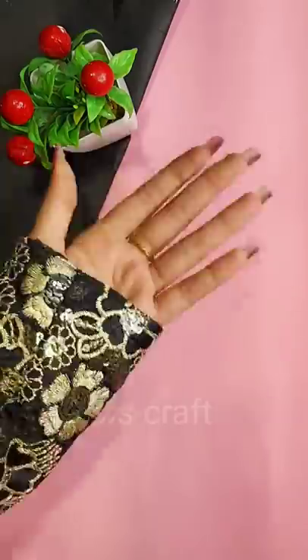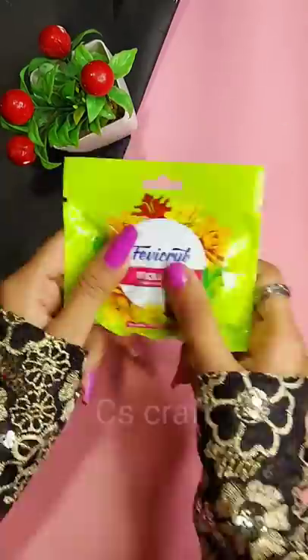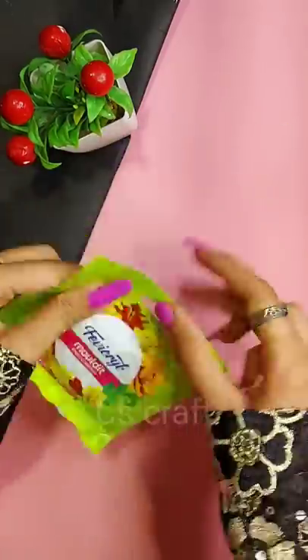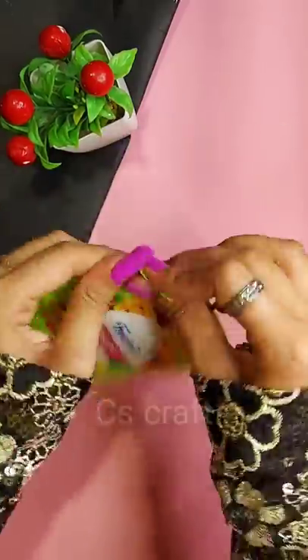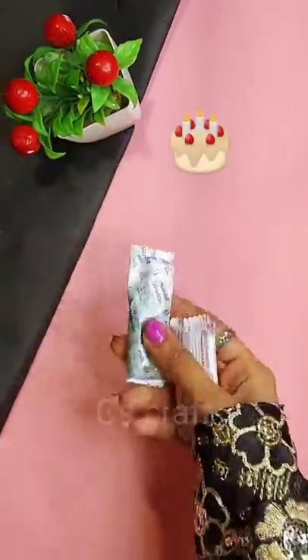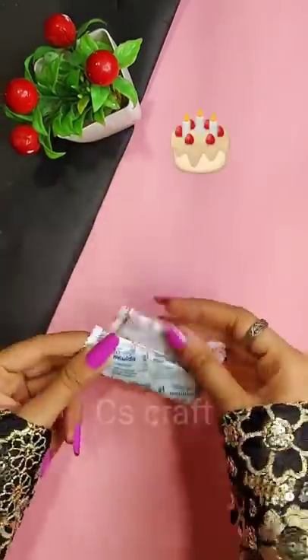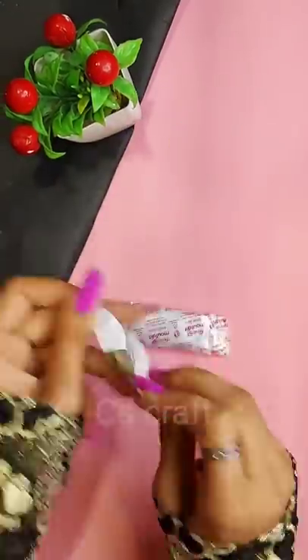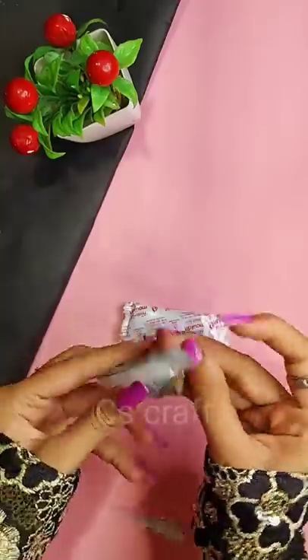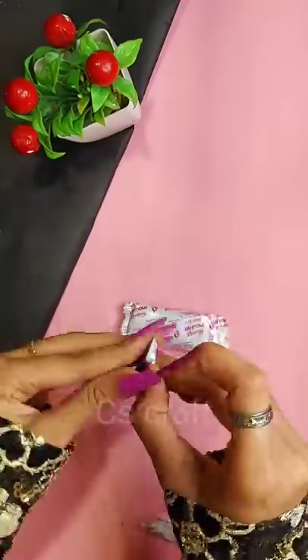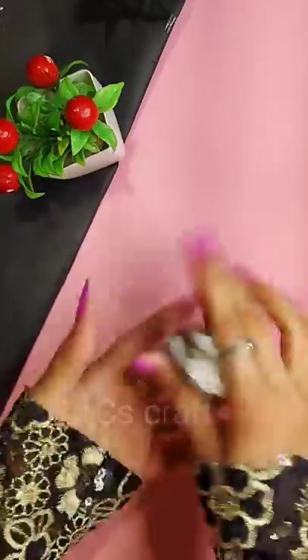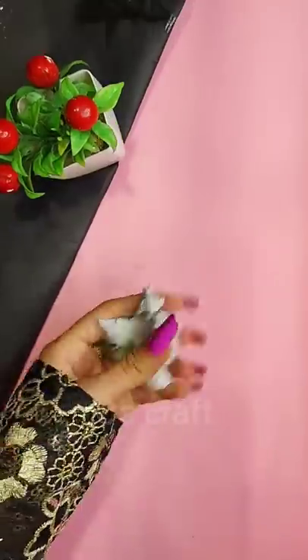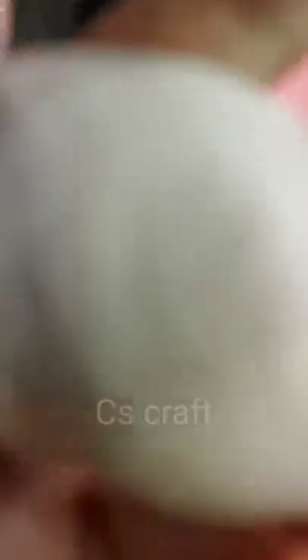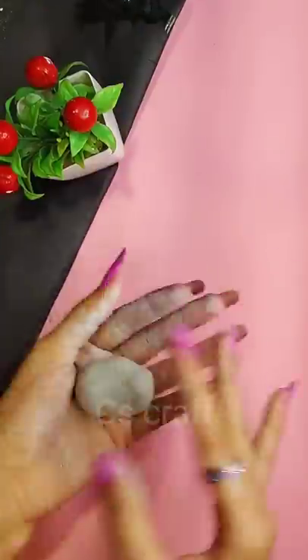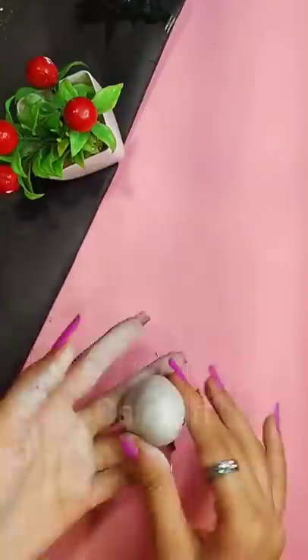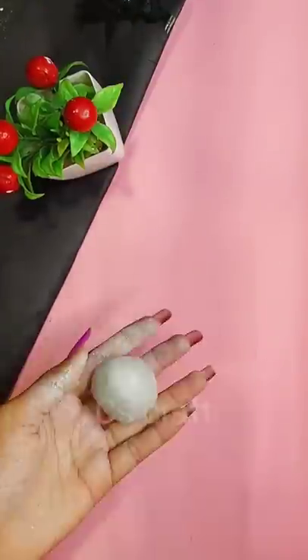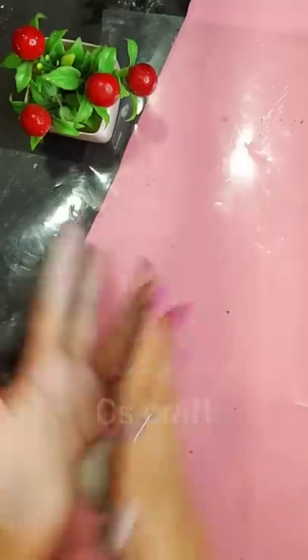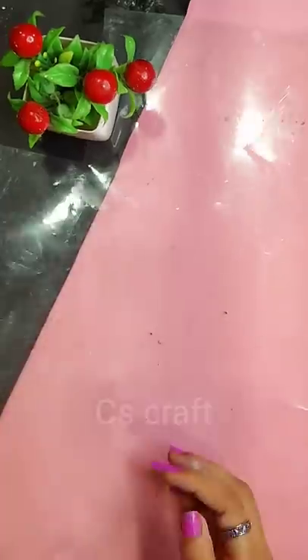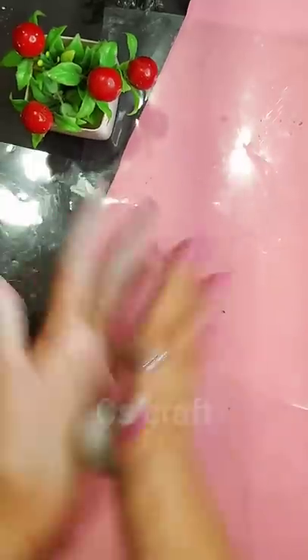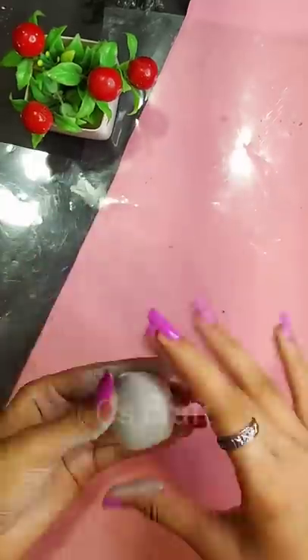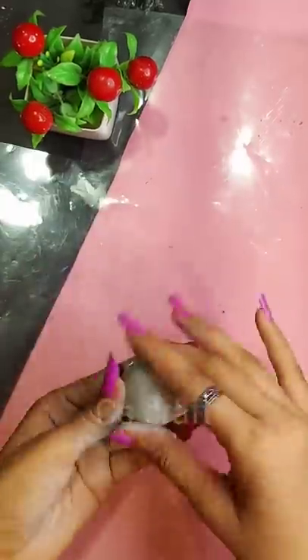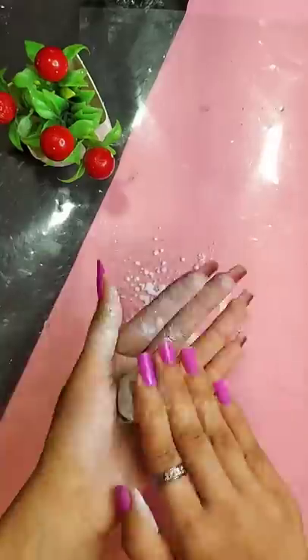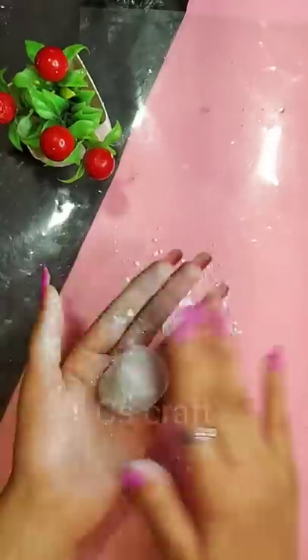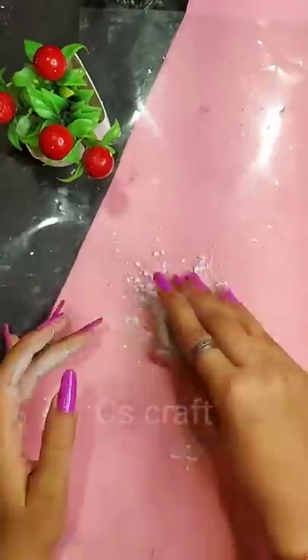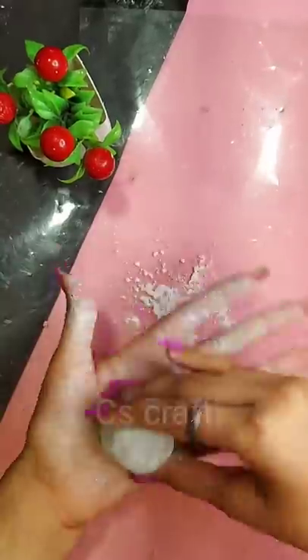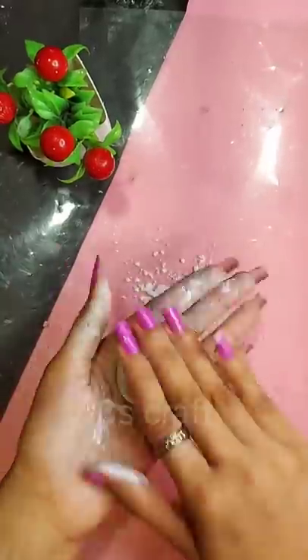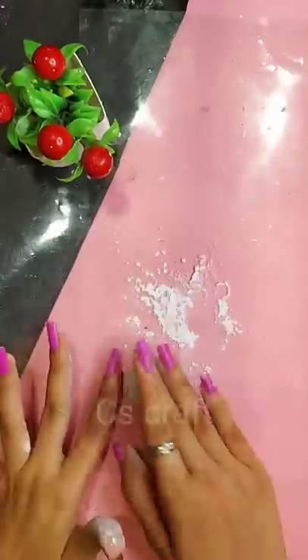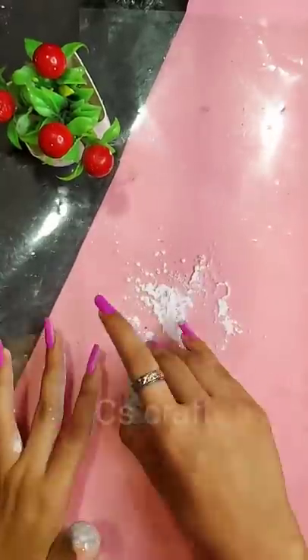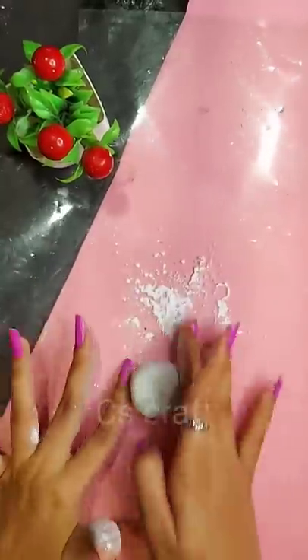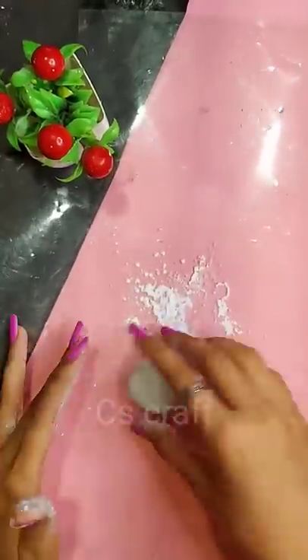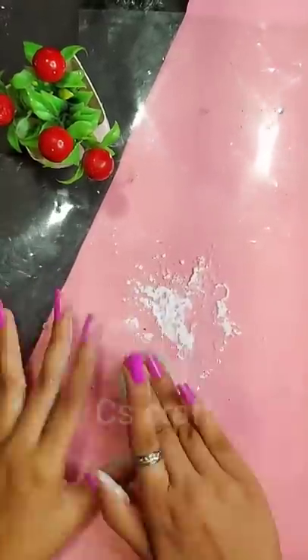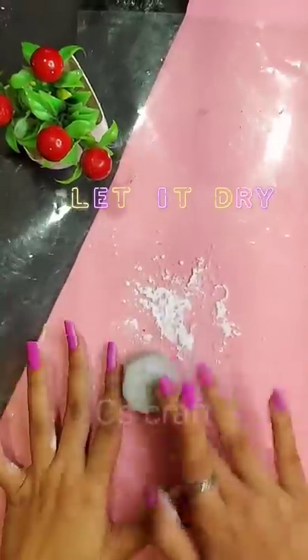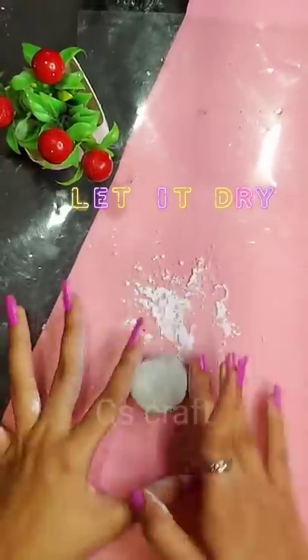Today I will make a paper weight which will look like a cake. I am using Fabricryl Molded Clay — basically you get two compounds in it, so you have to mix them together. Once mixed, we will make a cake shape and smooth it. I am using water here.